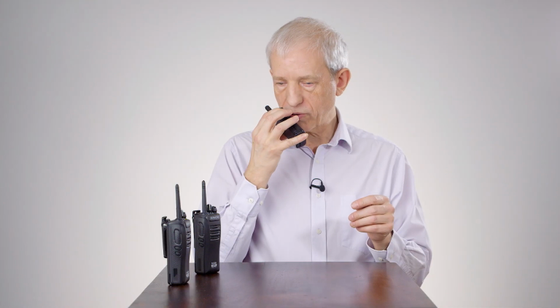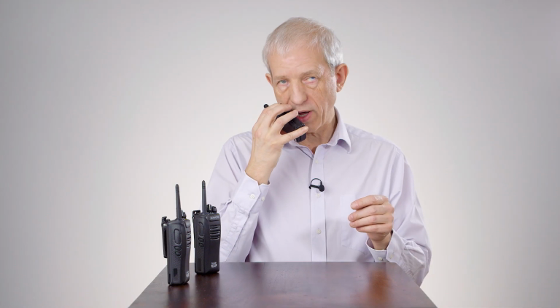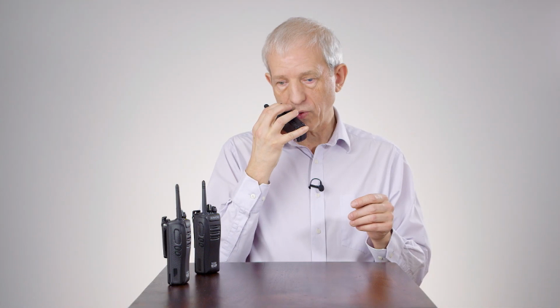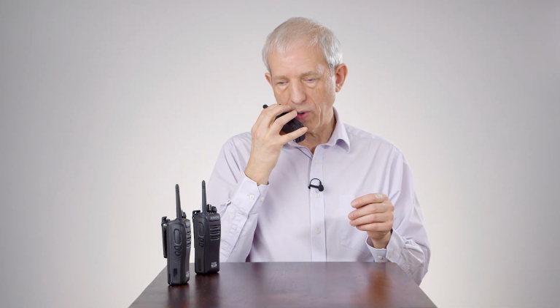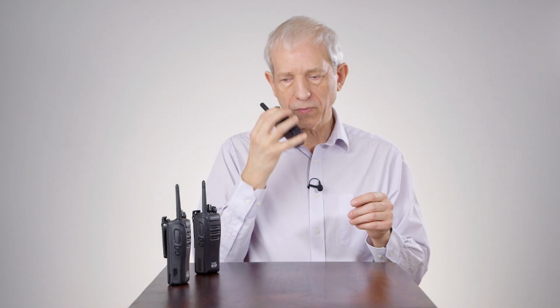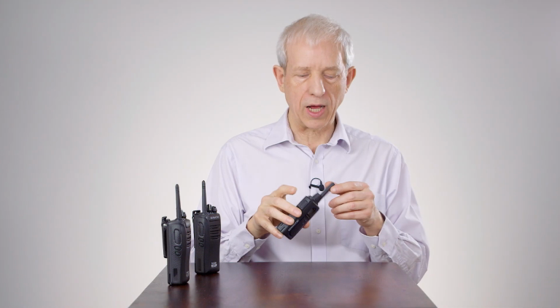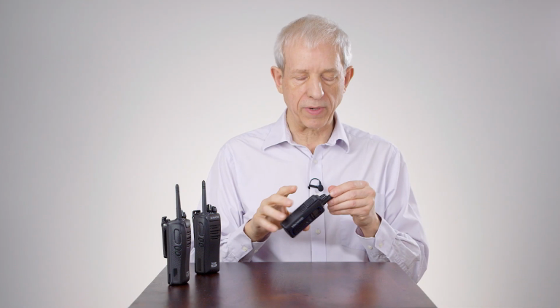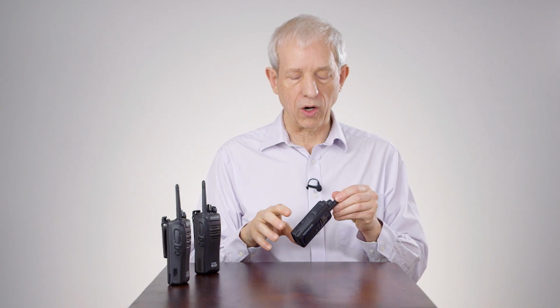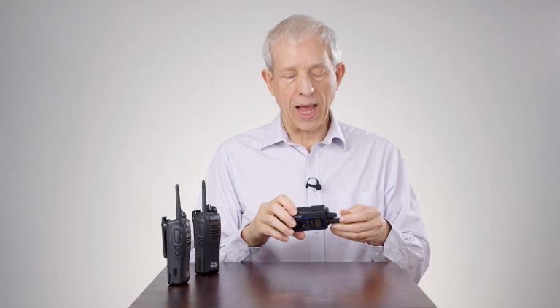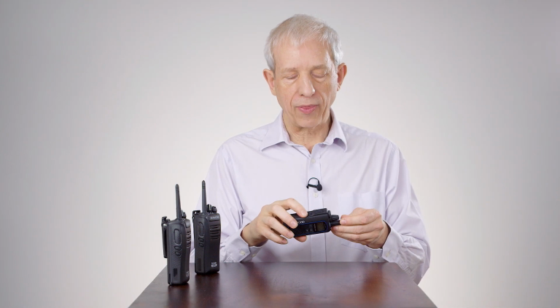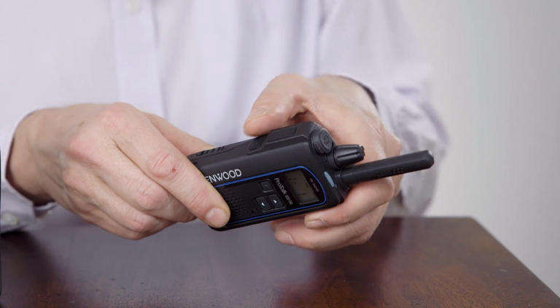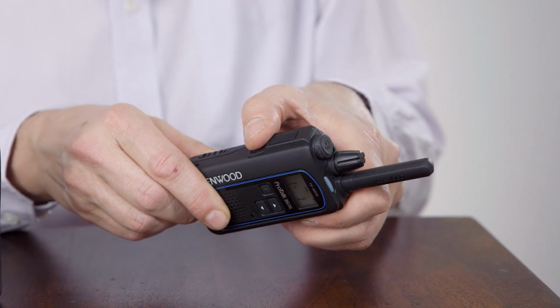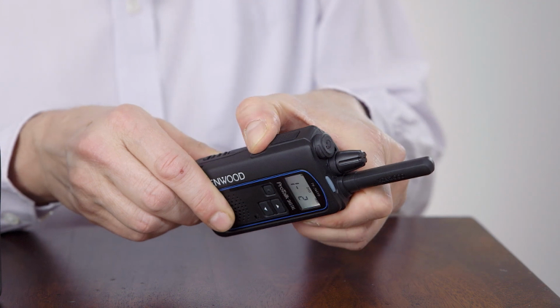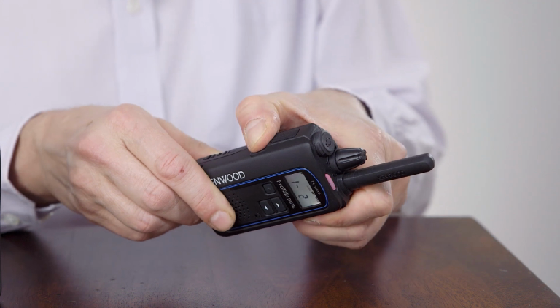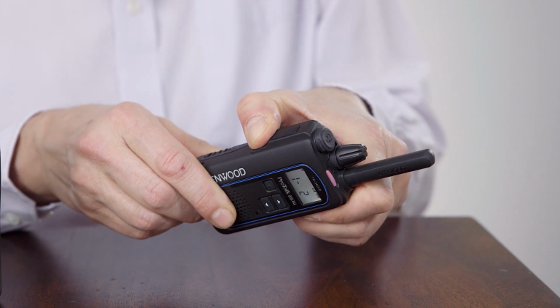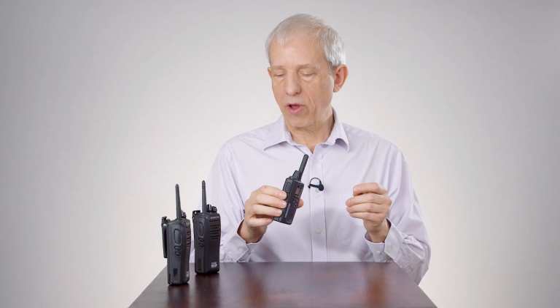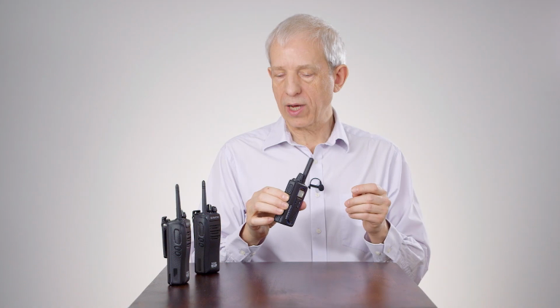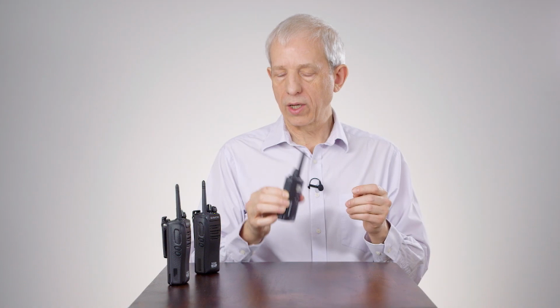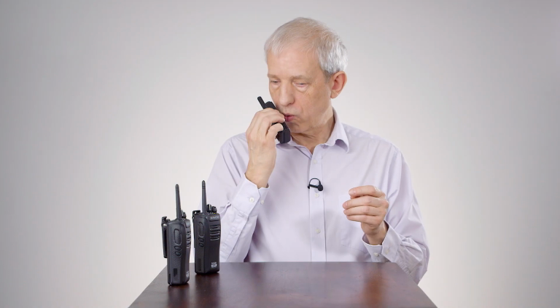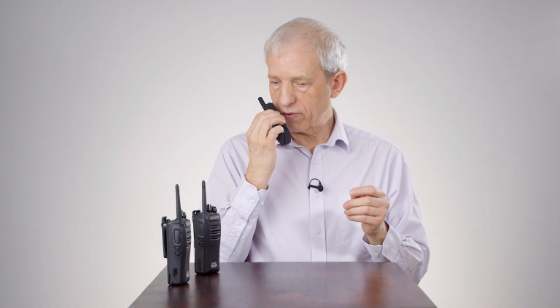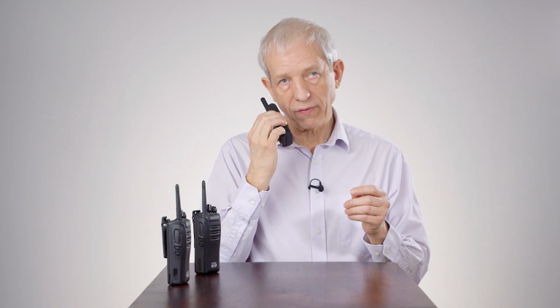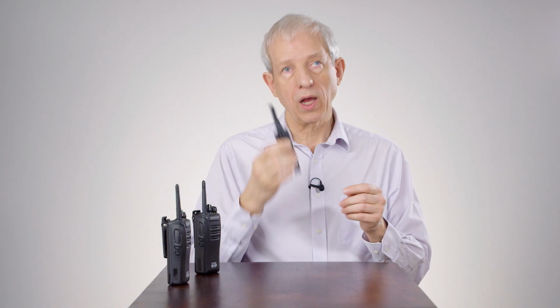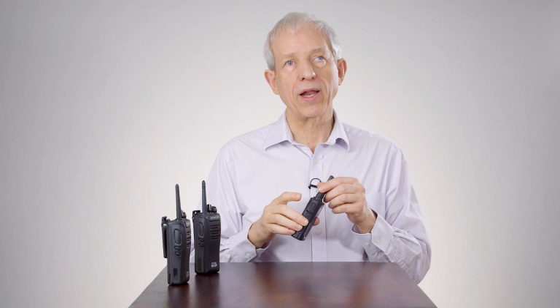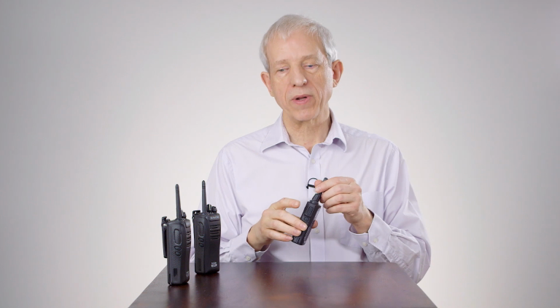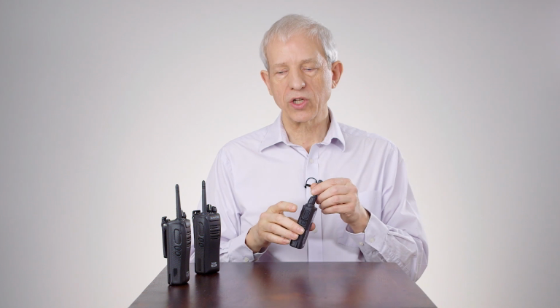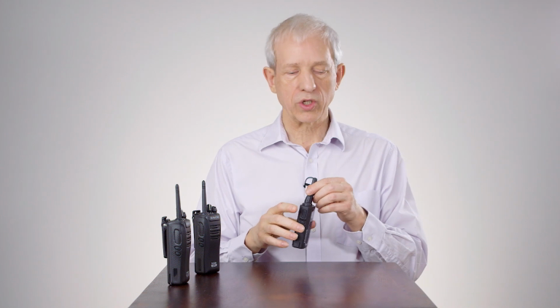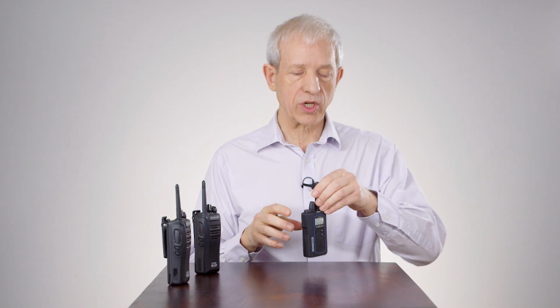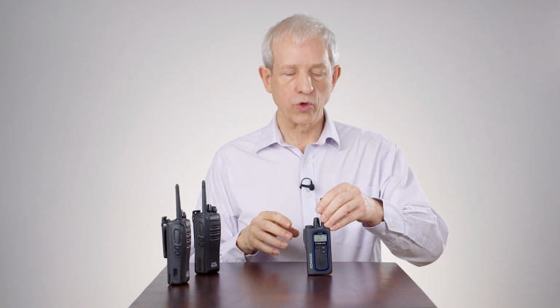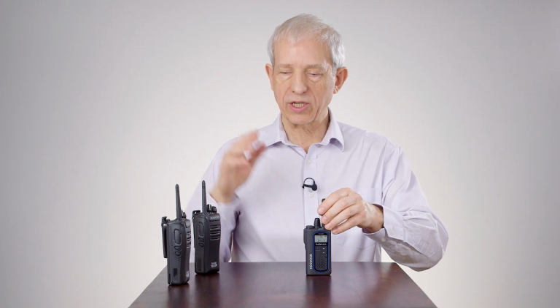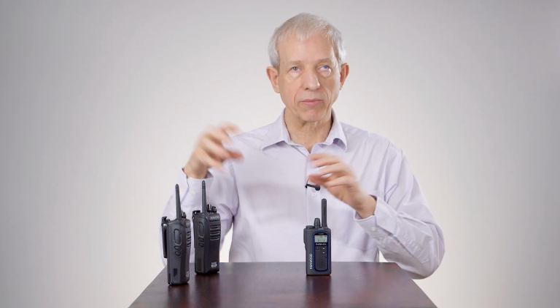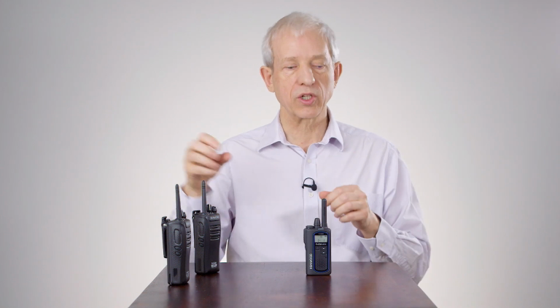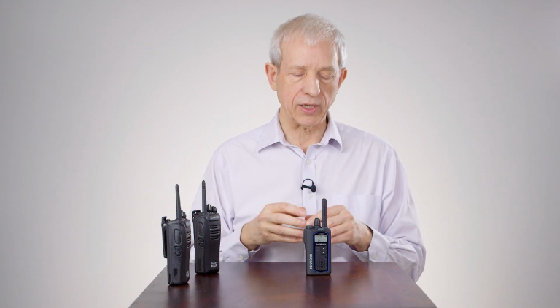Transmitting on analog with the top PTT, and the bottom smaller PTT — if I push that one, I am then transmitting on digital. So you can see I am automatically switching between the two fleets.